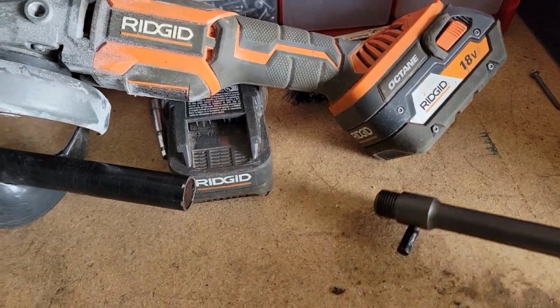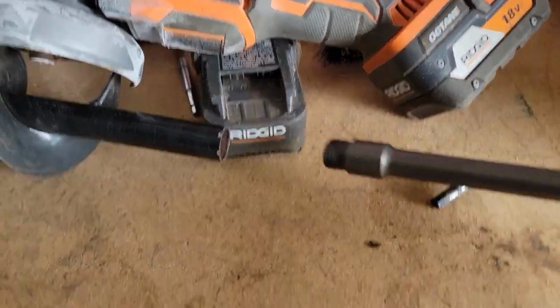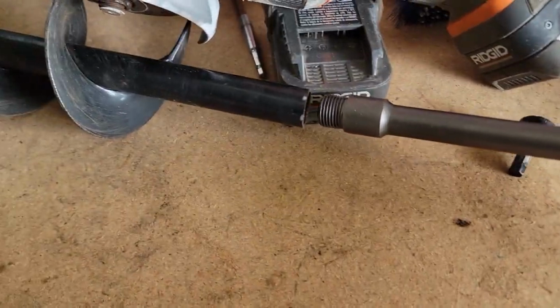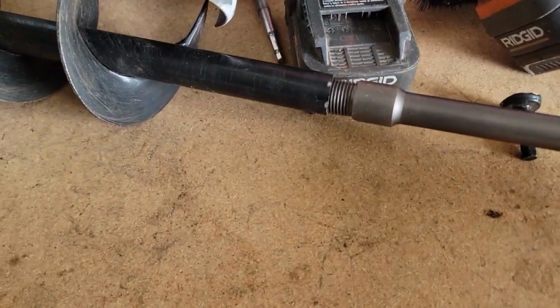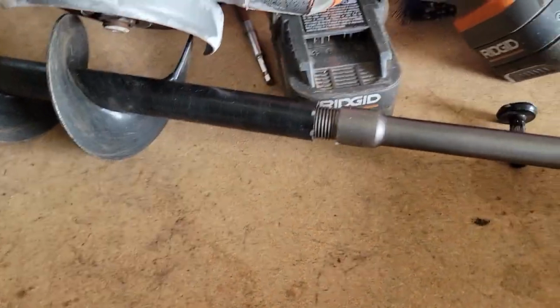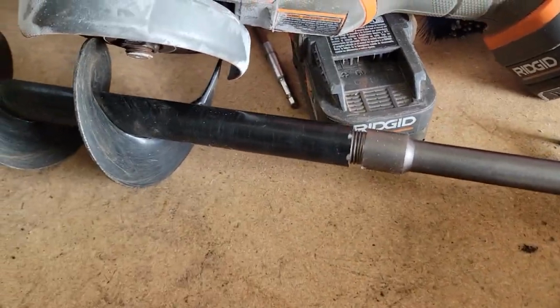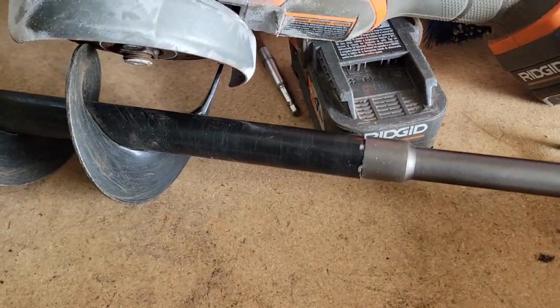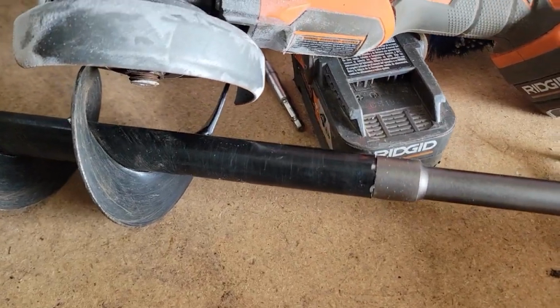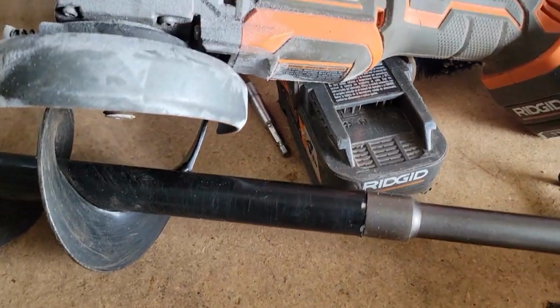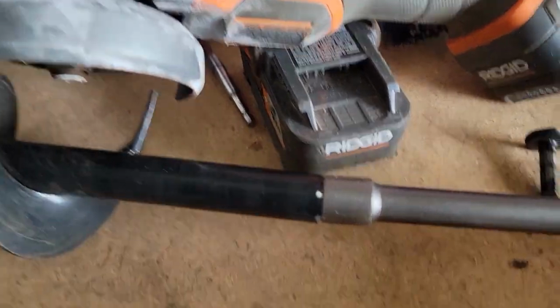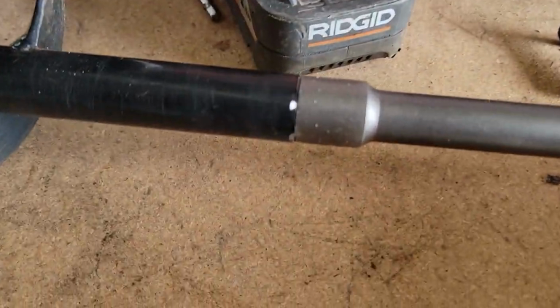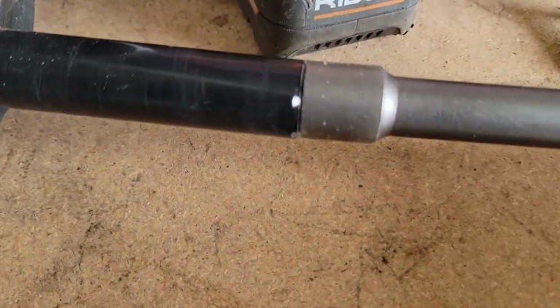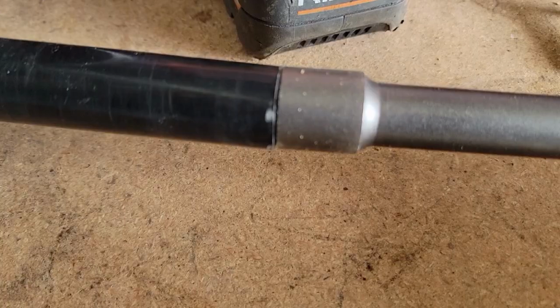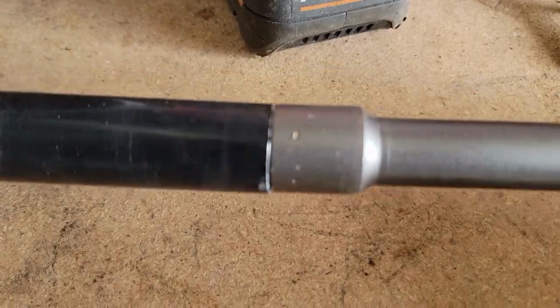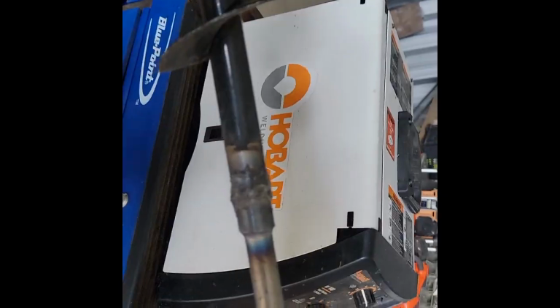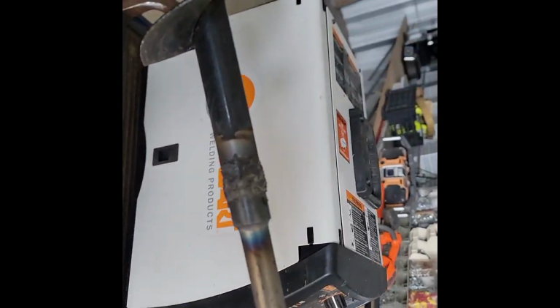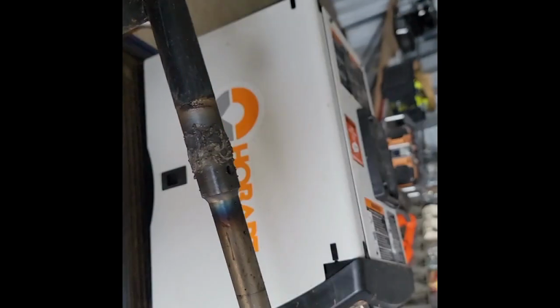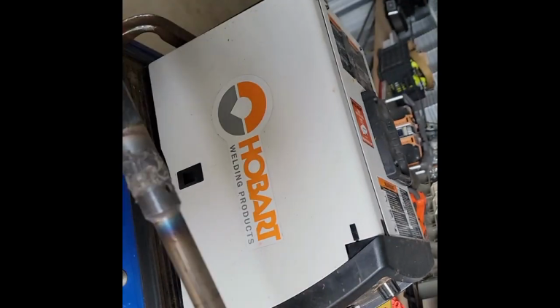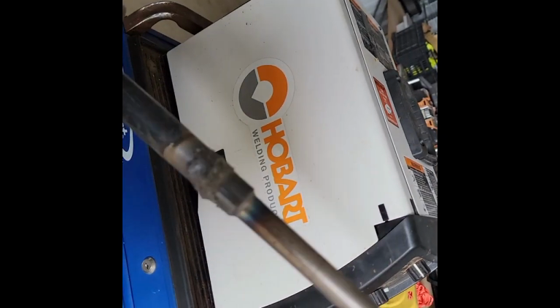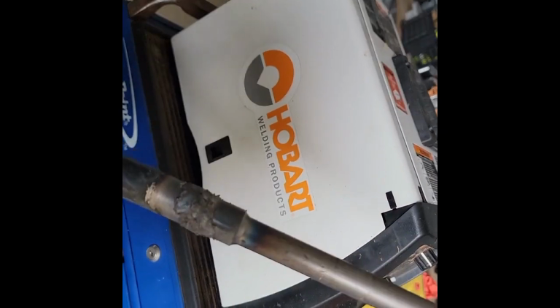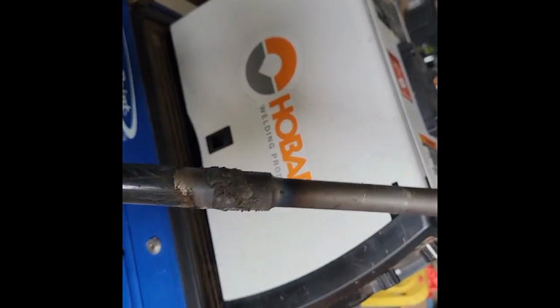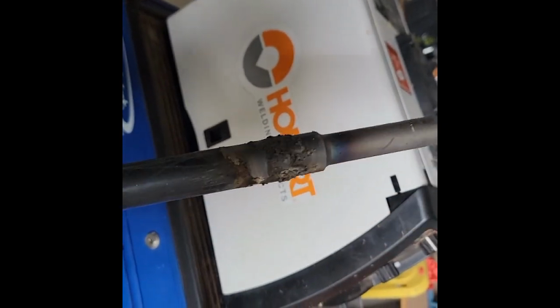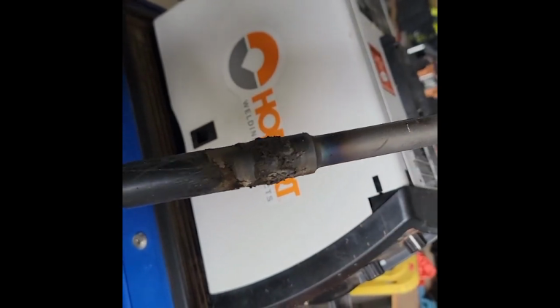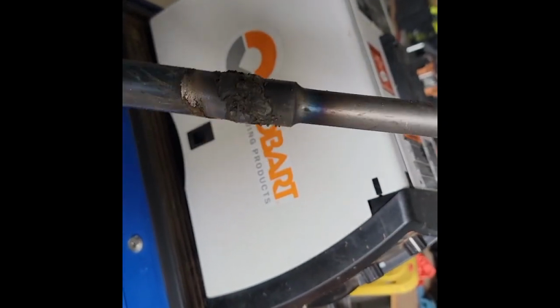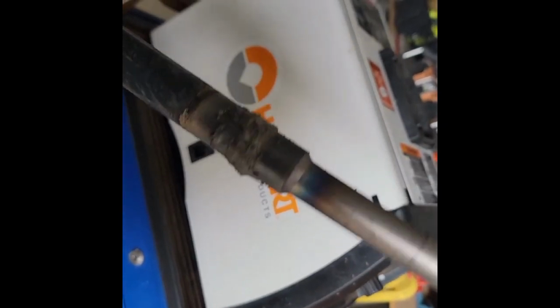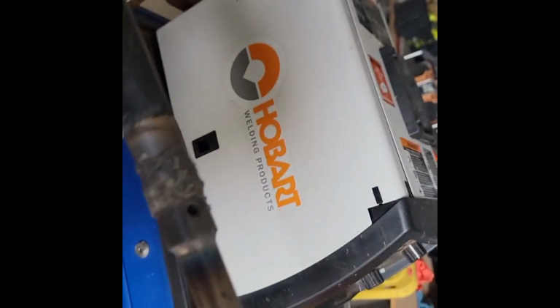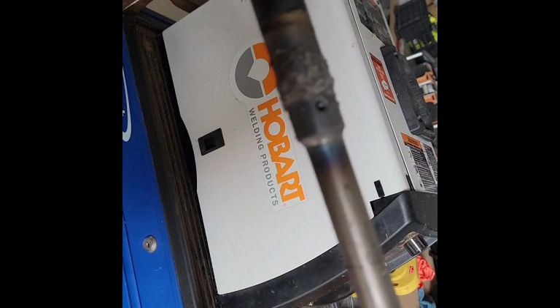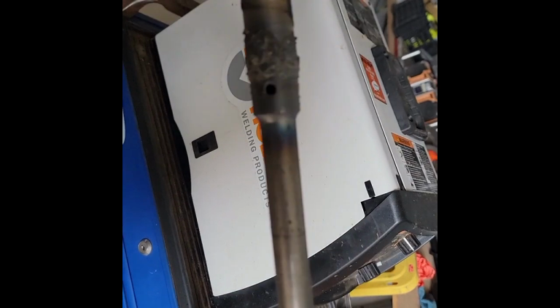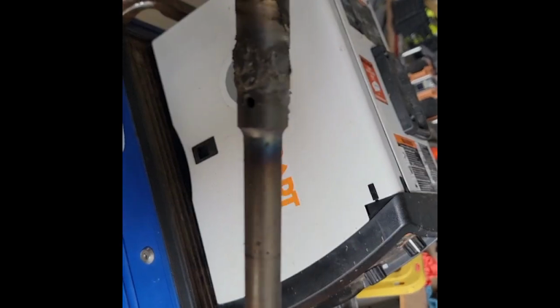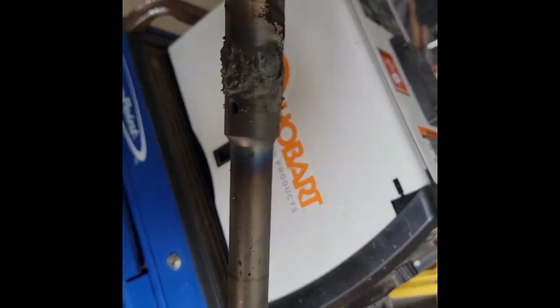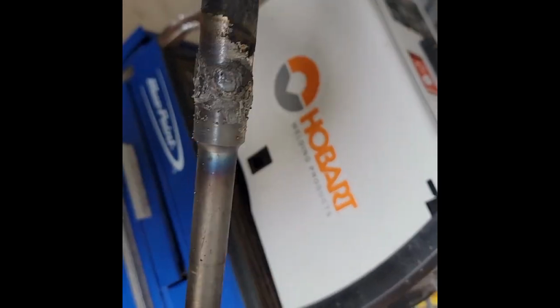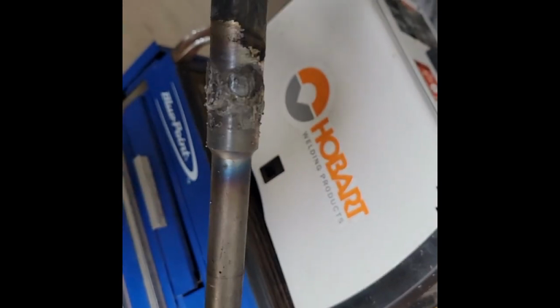So cut out the end, and look — the thread goes into there. Wiggle that on. There it is, all welded up. Welders don't laugh, but I don't think it'll work.